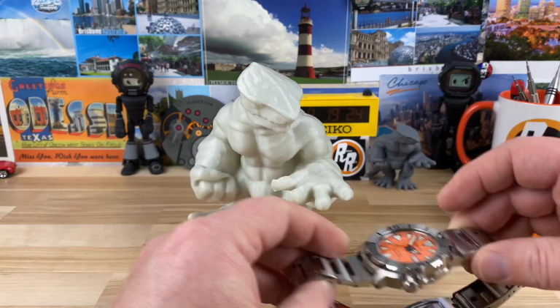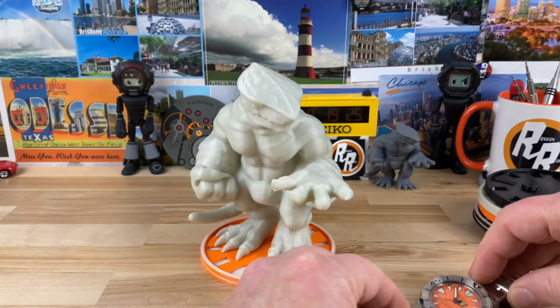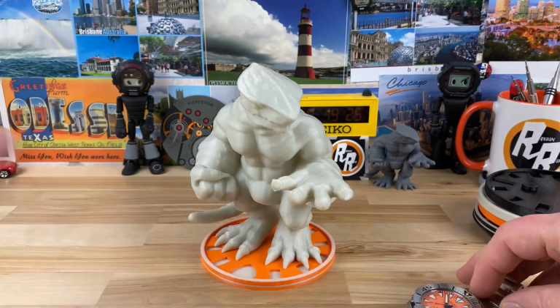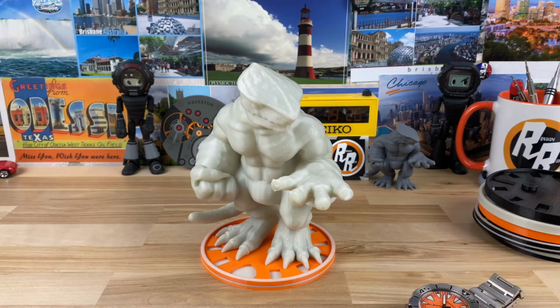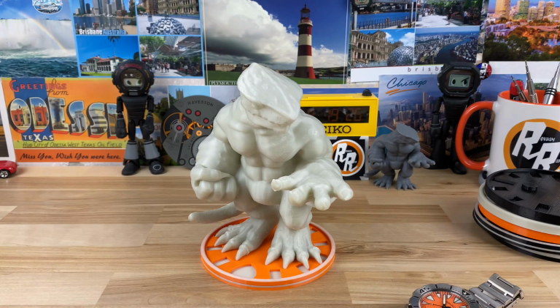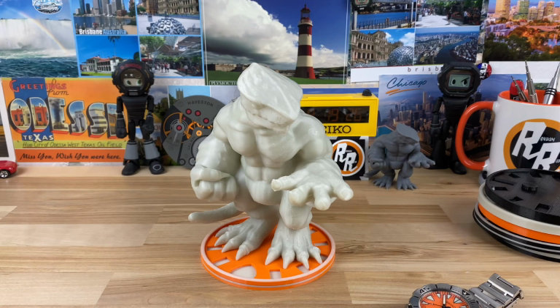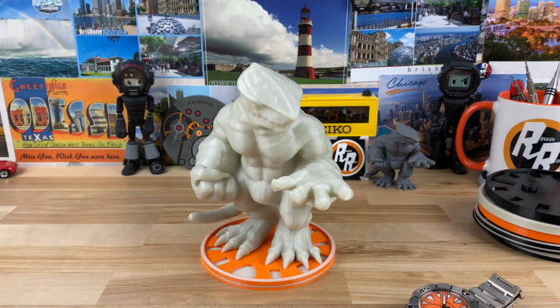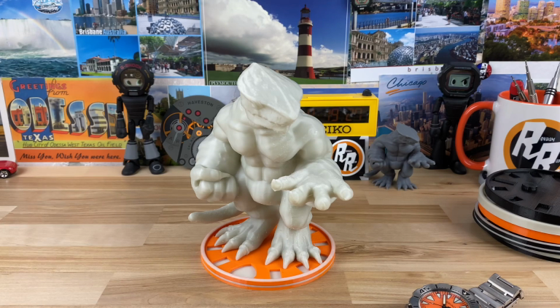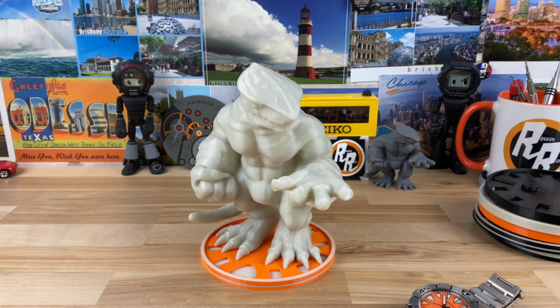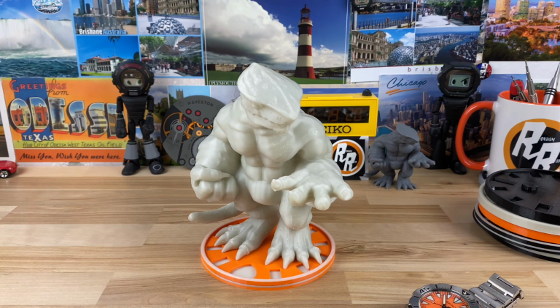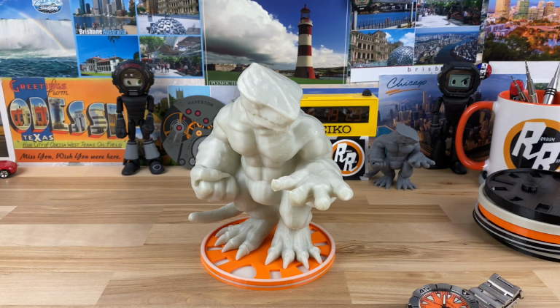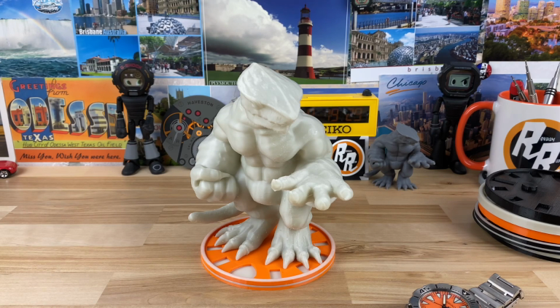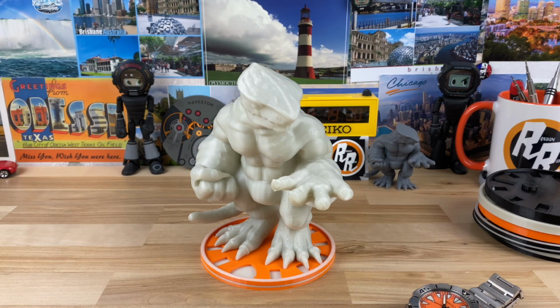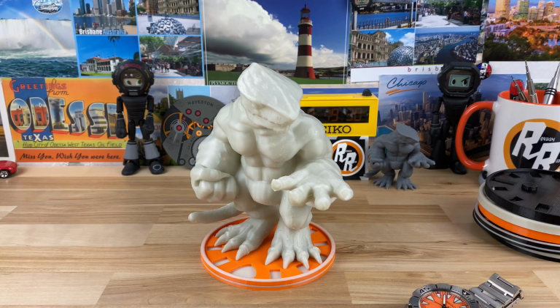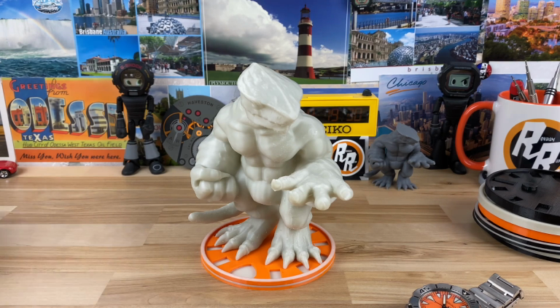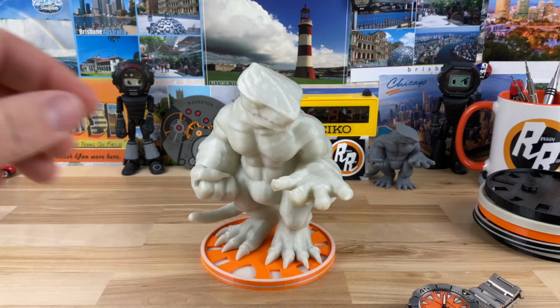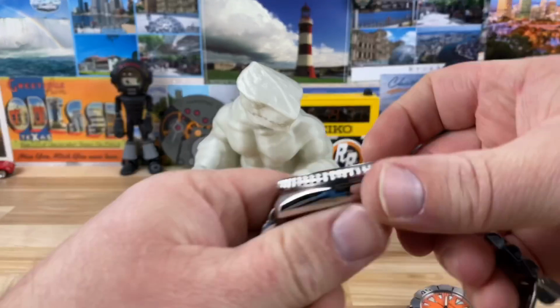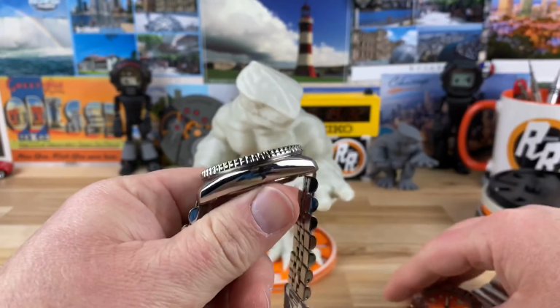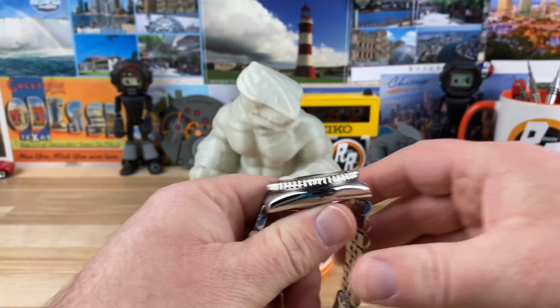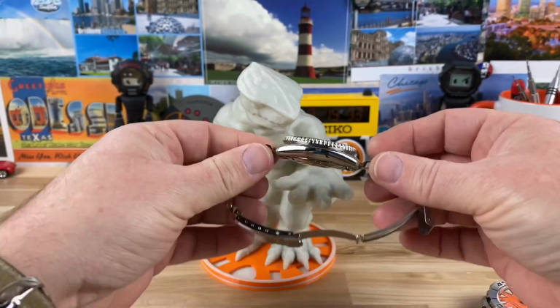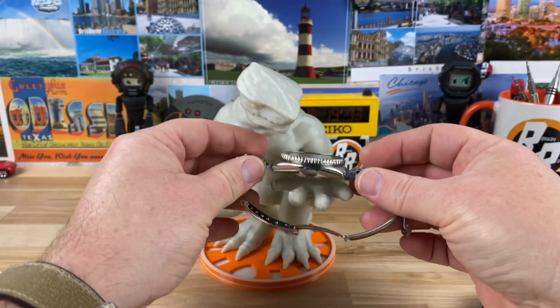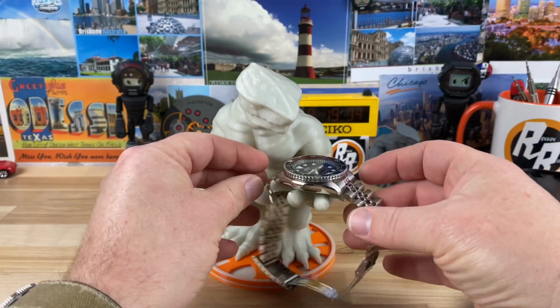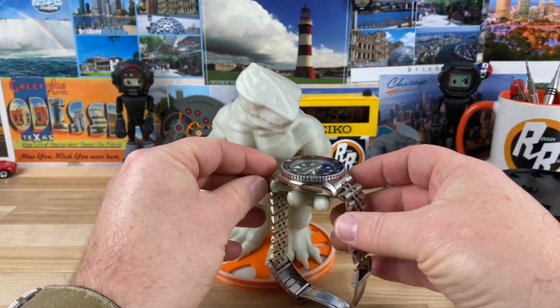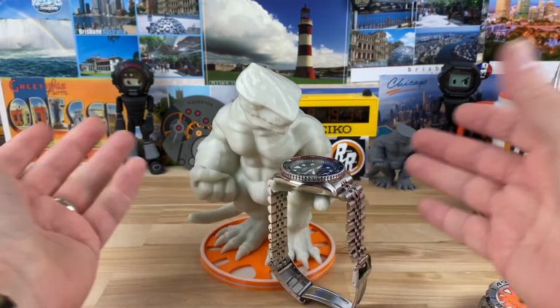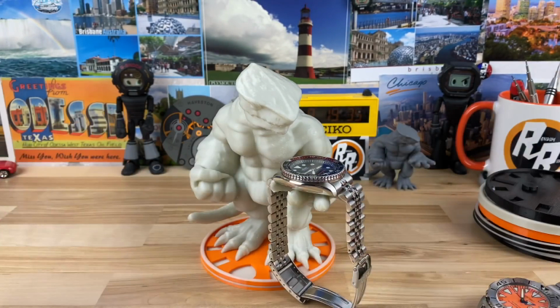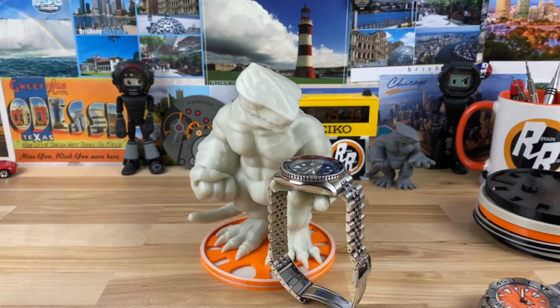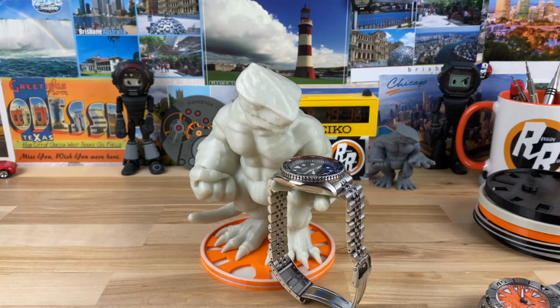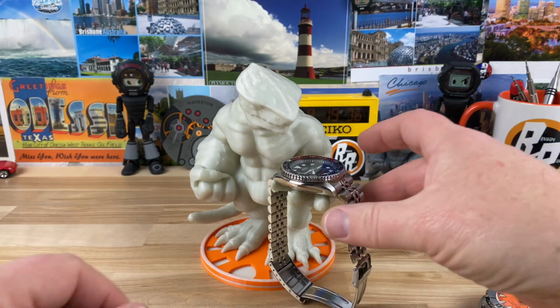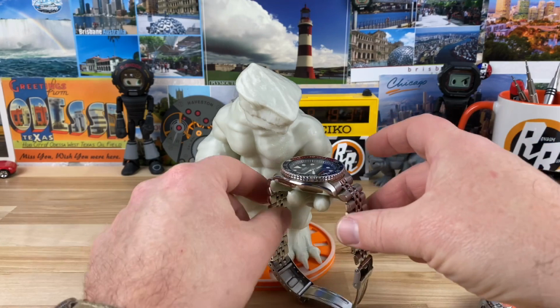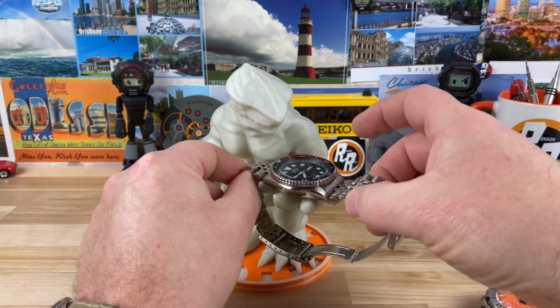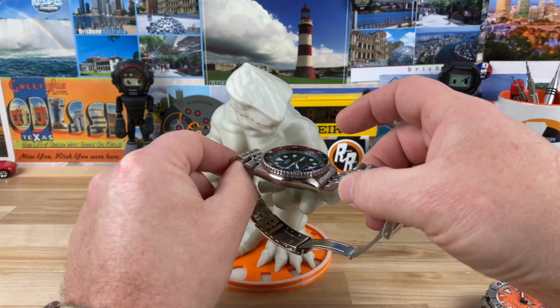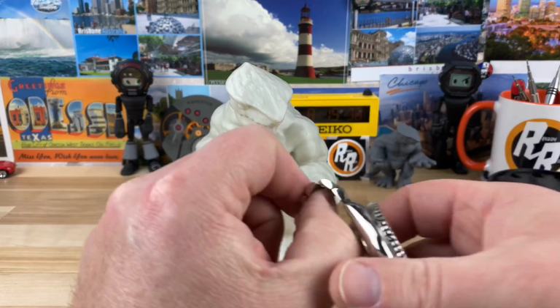We can try a couple of different watches. Here it is with the SKX — holds it, no problem. It's going to hold a Turtle, all that good stuff.